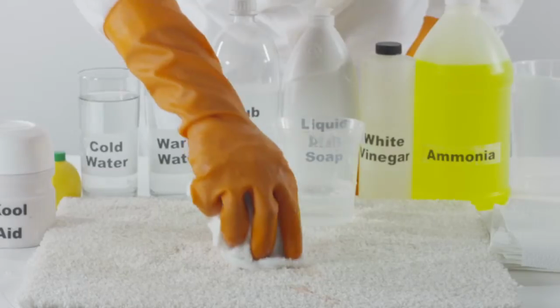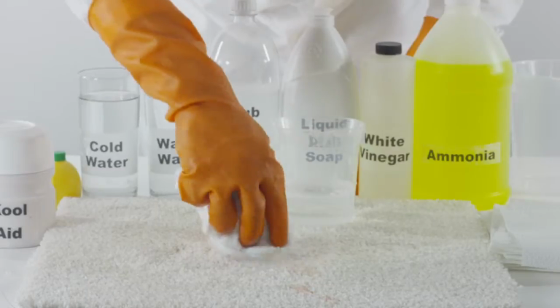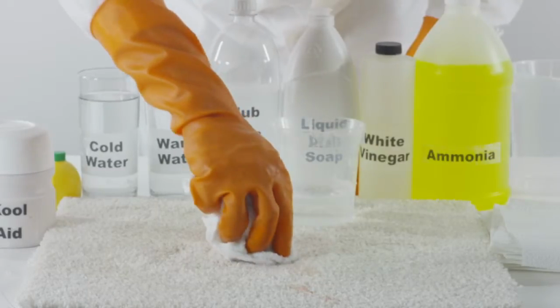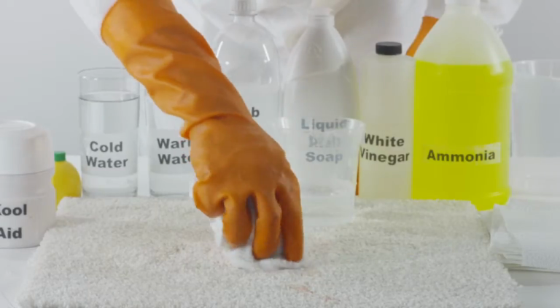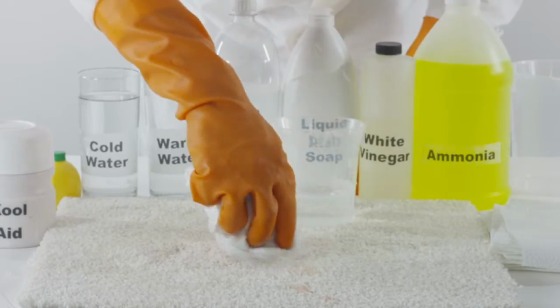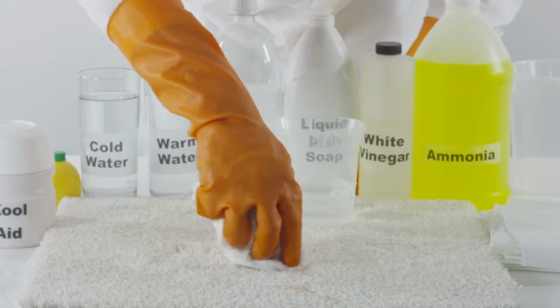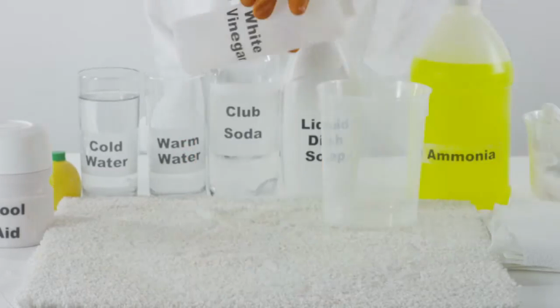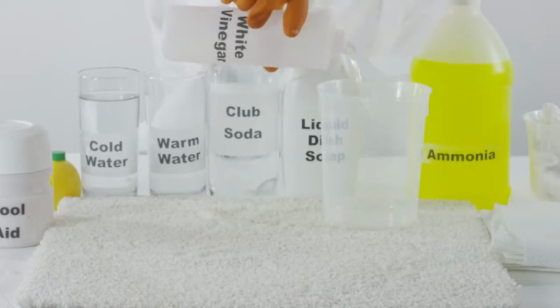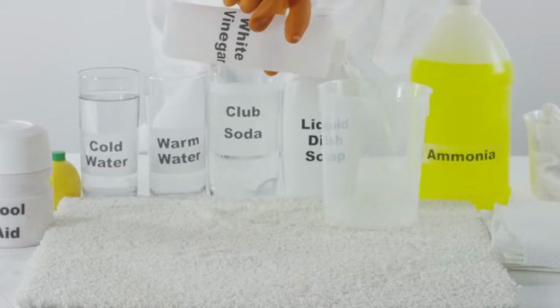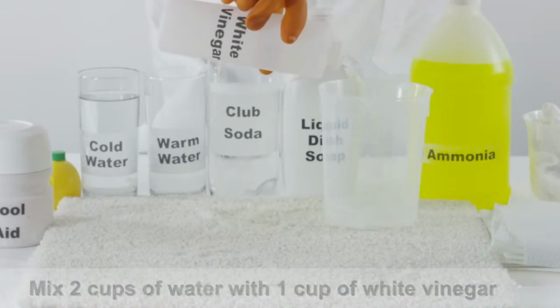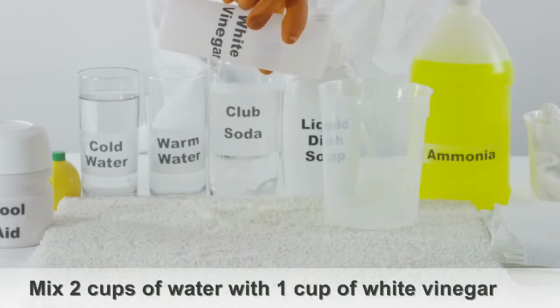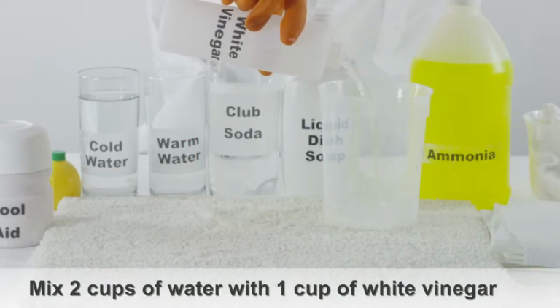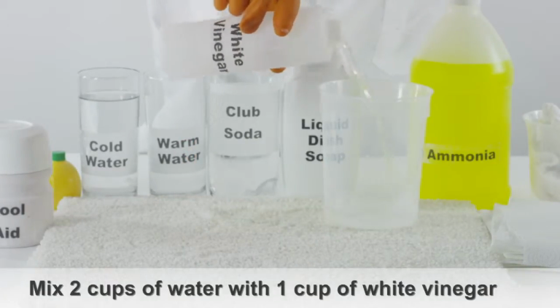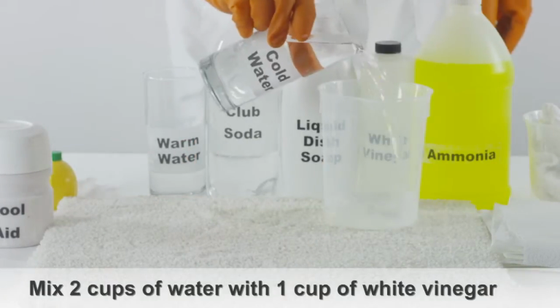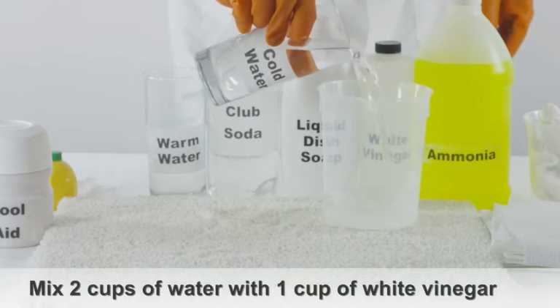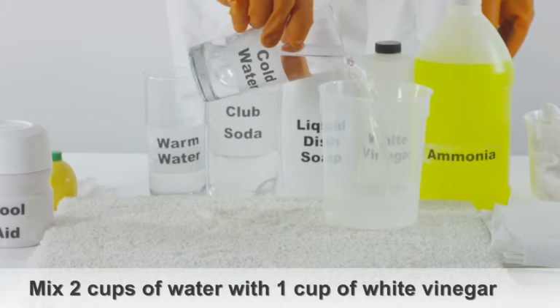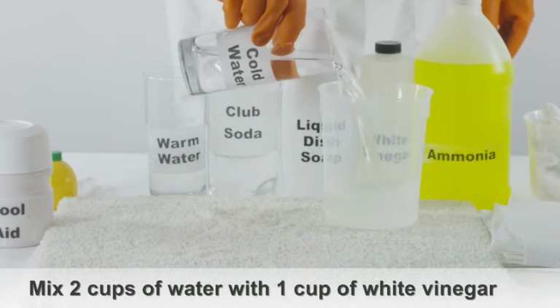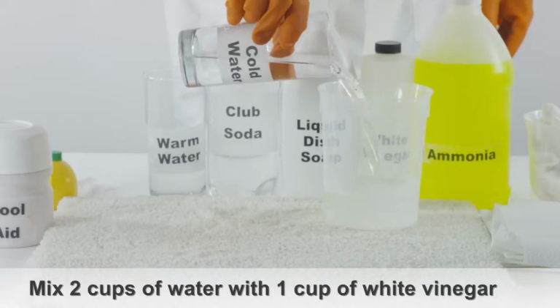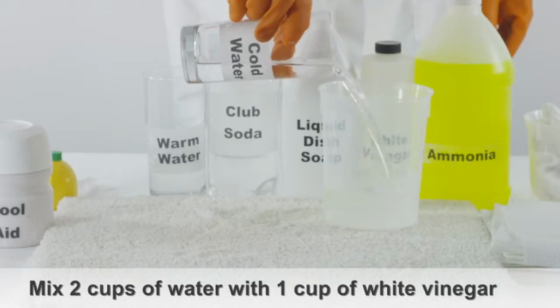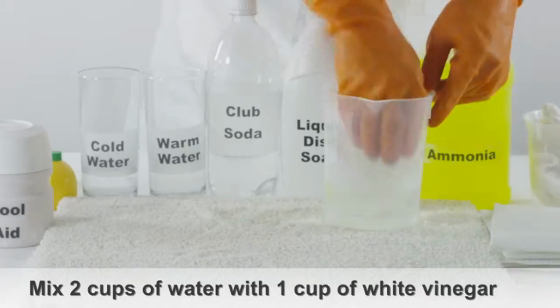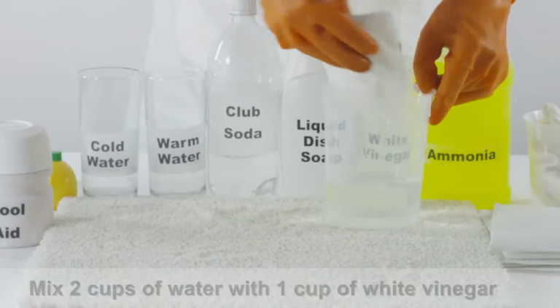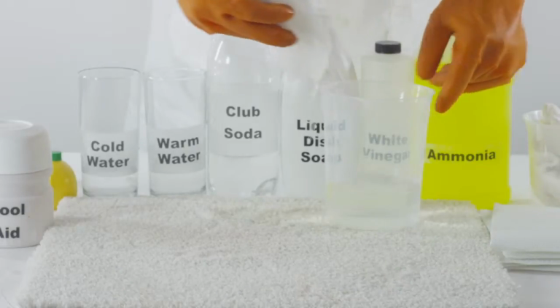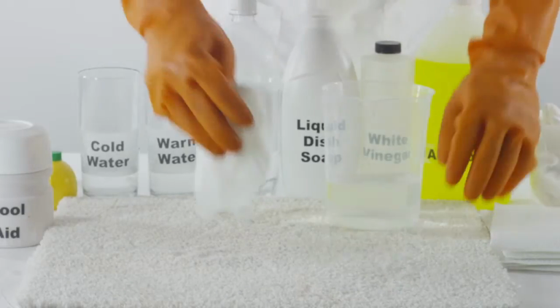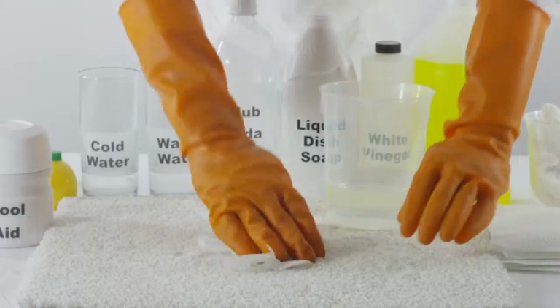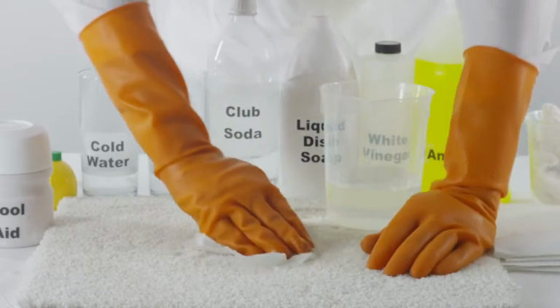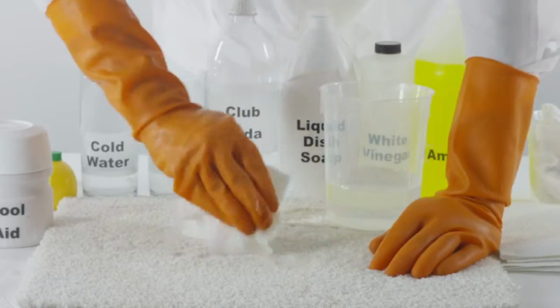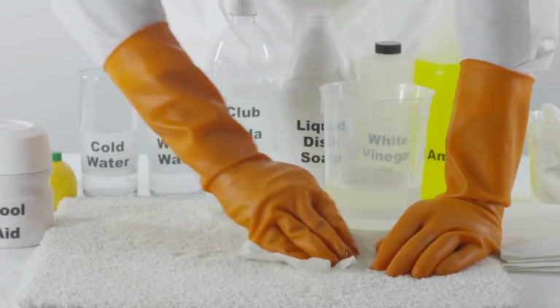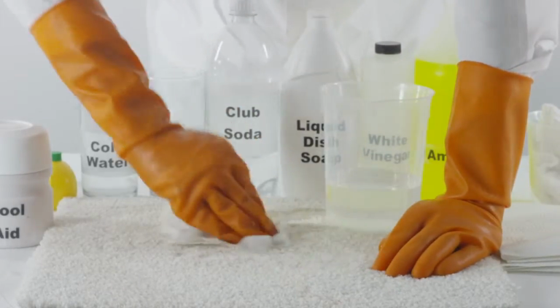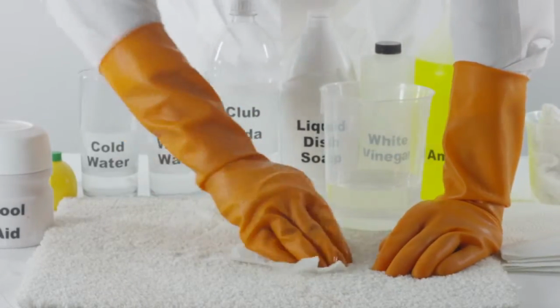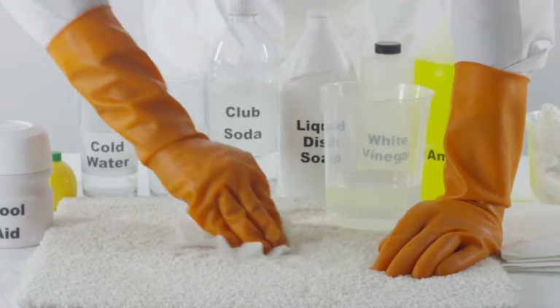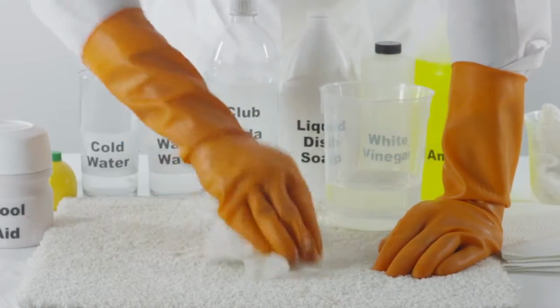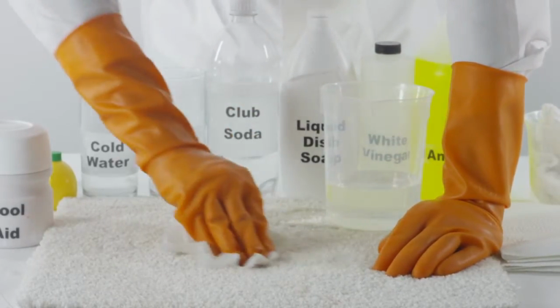If you can still see the Kool-Aid stain, mix two cups of water with one cup of white vinegar. Using this white vinegar solution and a clean white cloth, apply the solution.